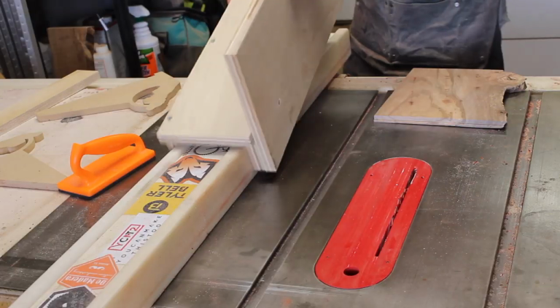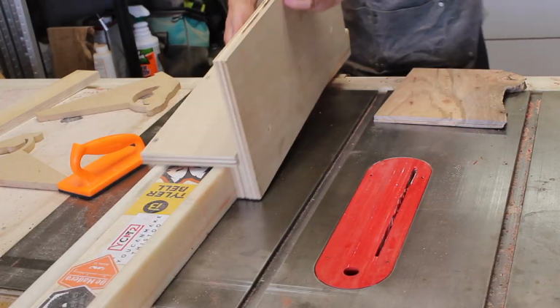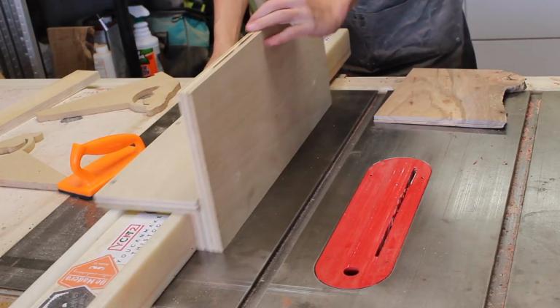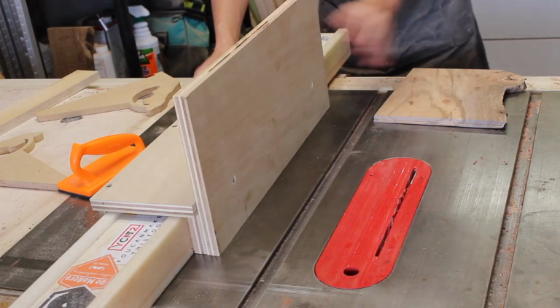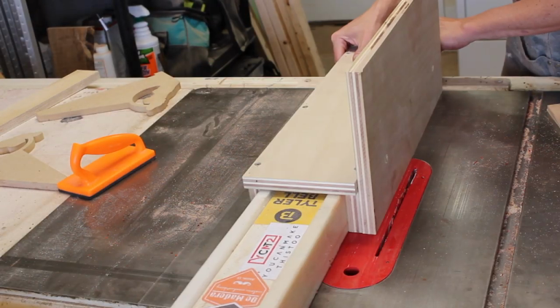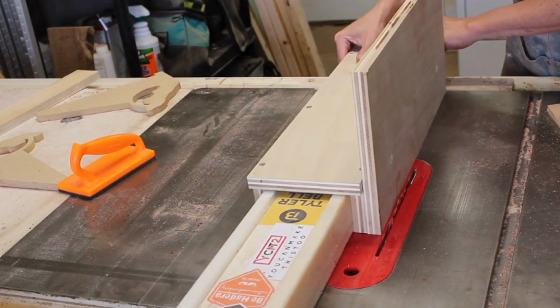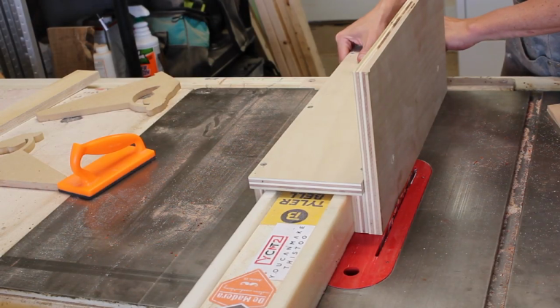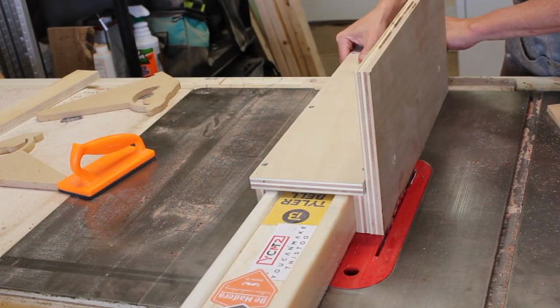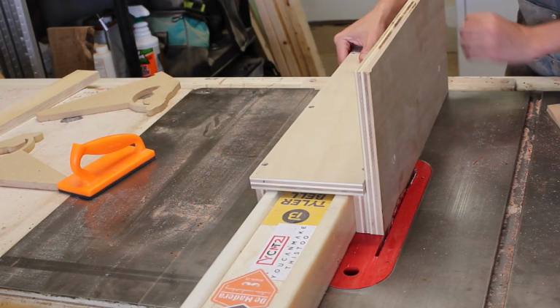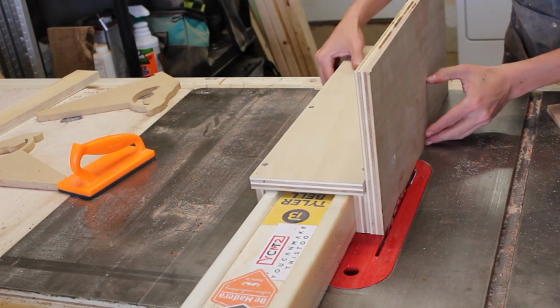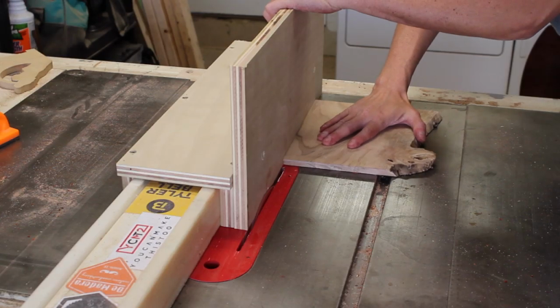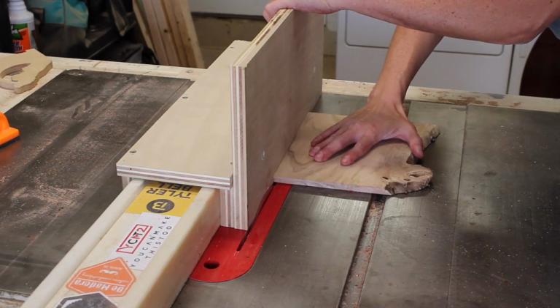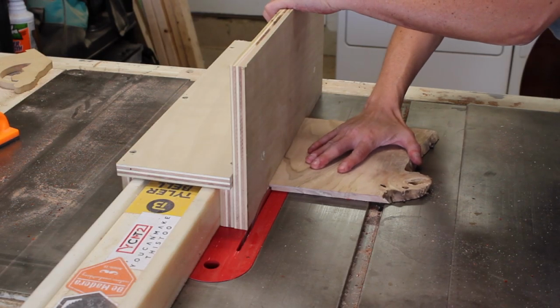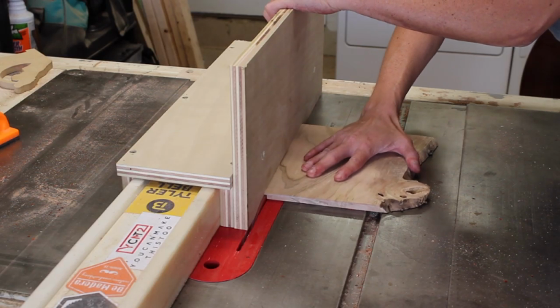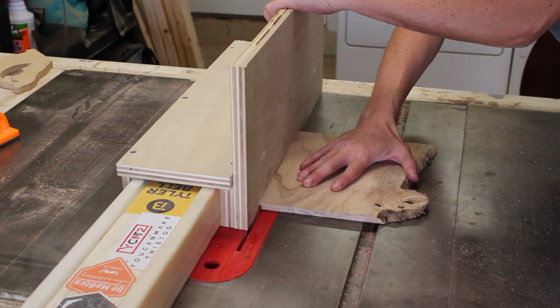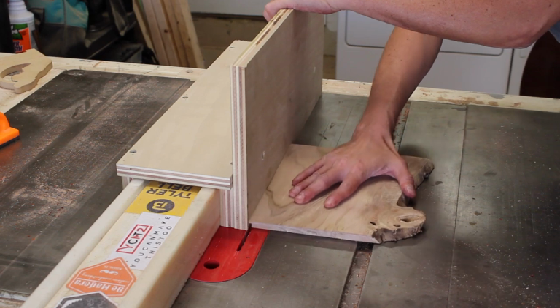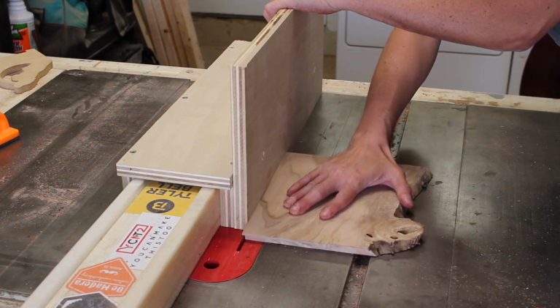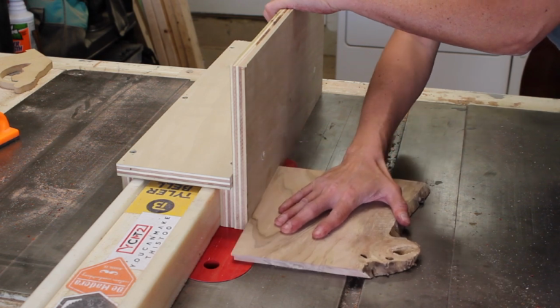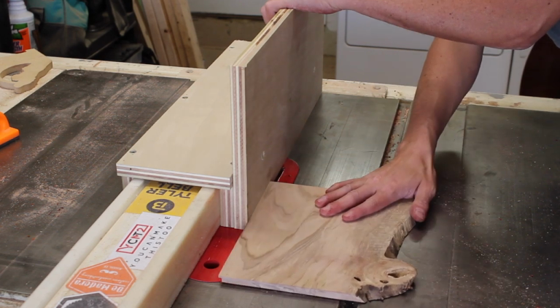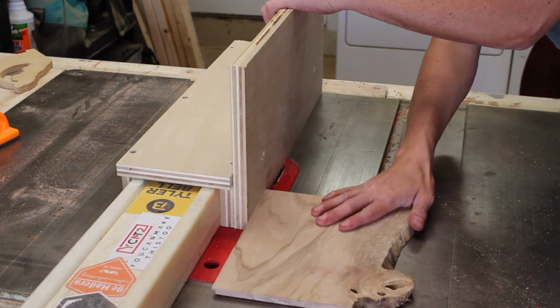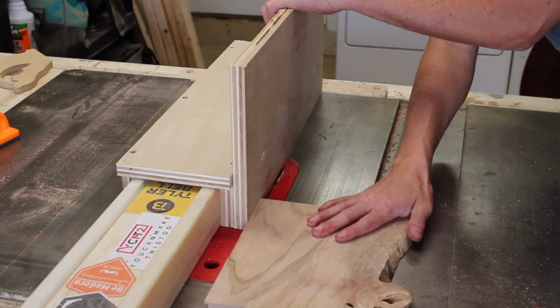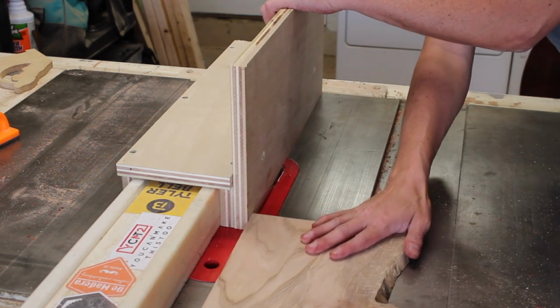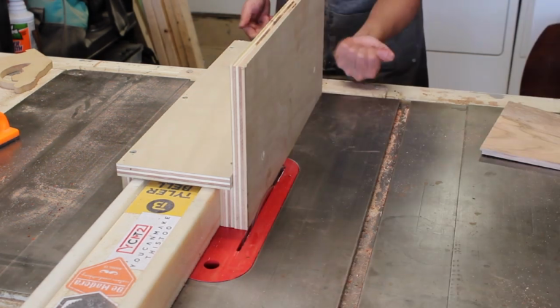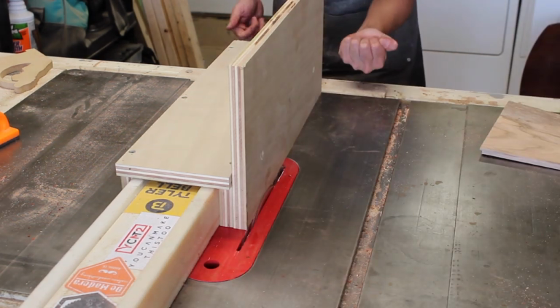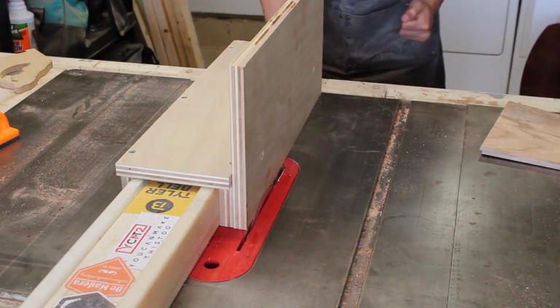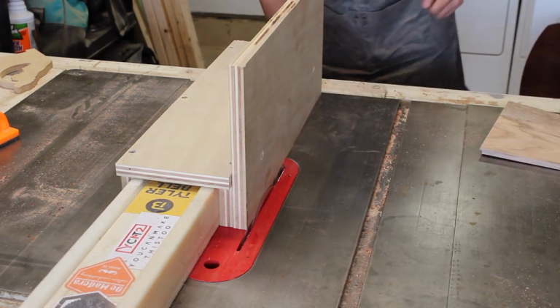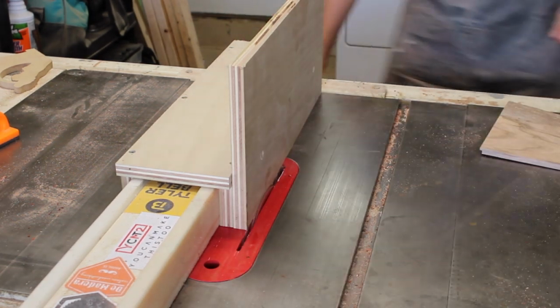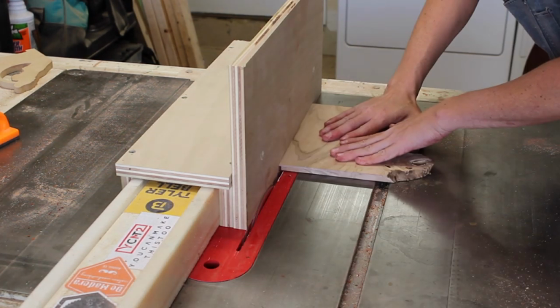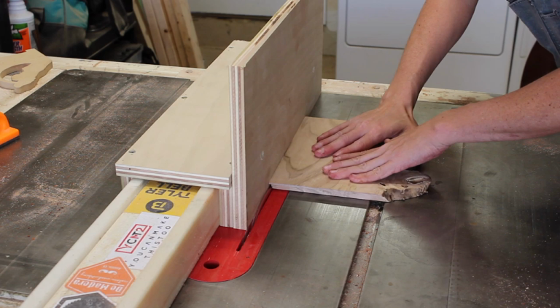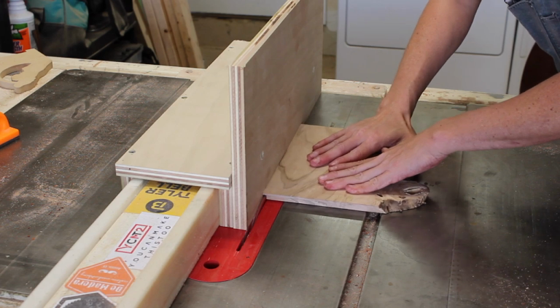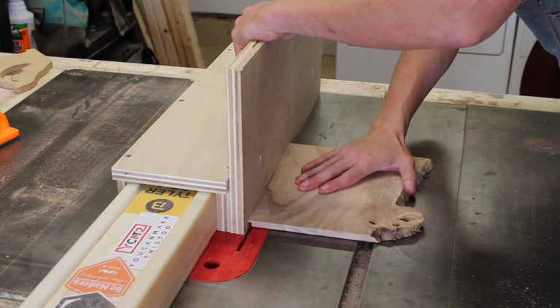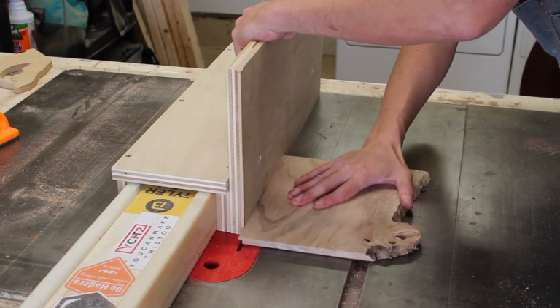Since I couldn't run the live edge against my fence, I used my bevel jig as a sacrificial fence so that I could rabbet the opposing side. I then bumped the fence out another blade kerf or so to make sure I had a strong enough tongue to set into the dado.